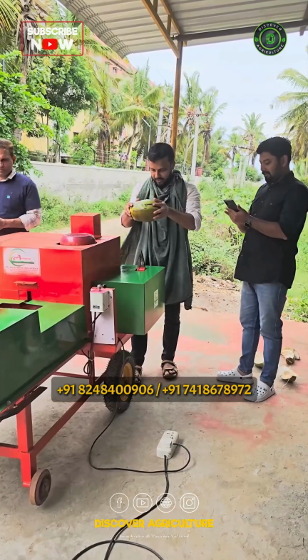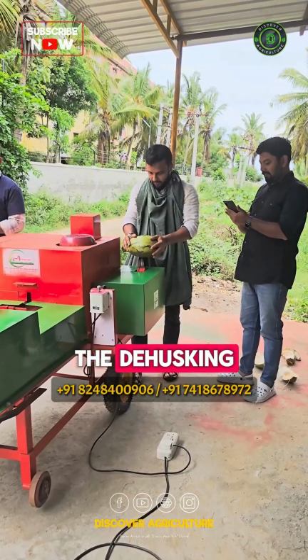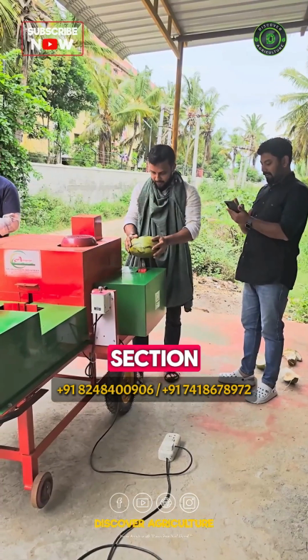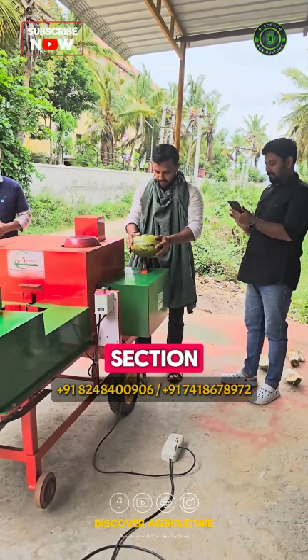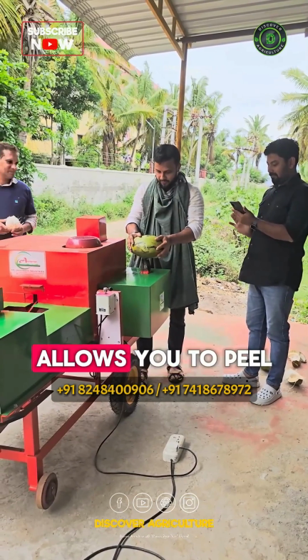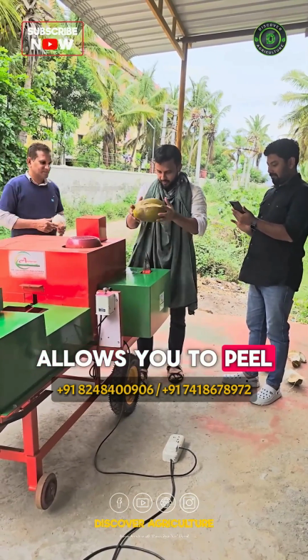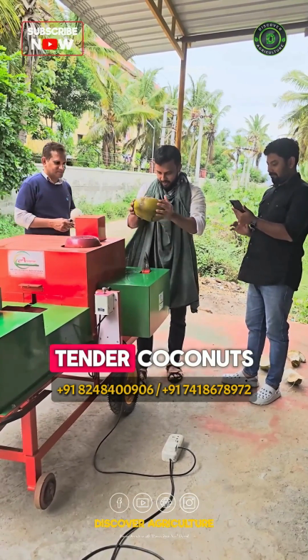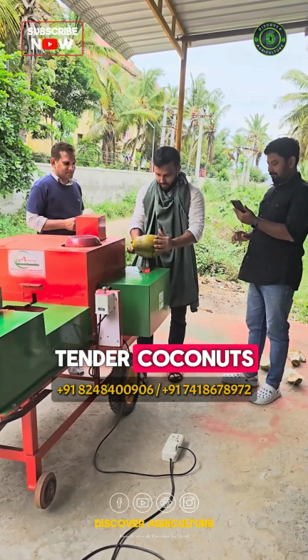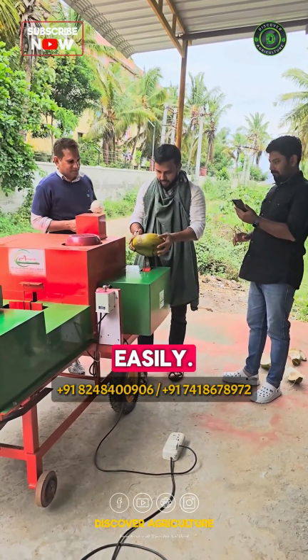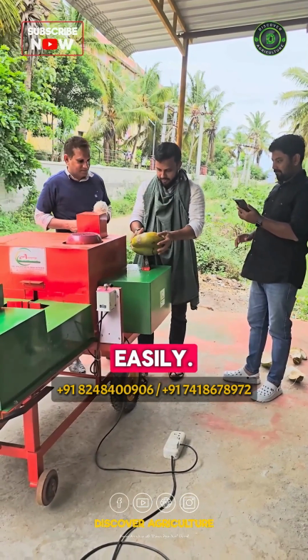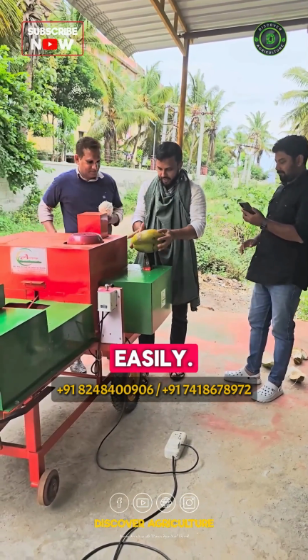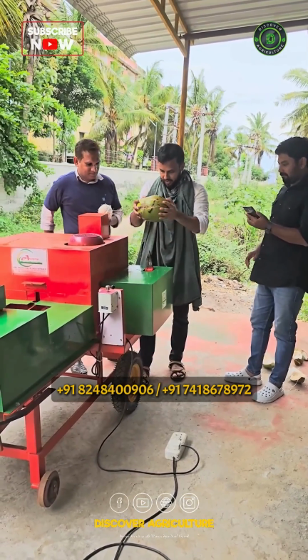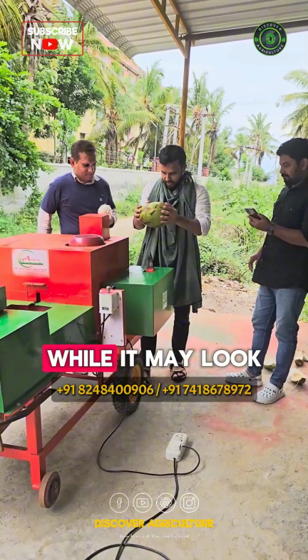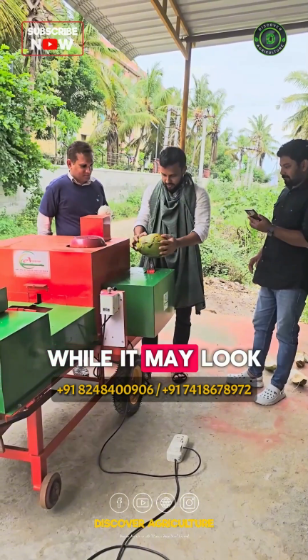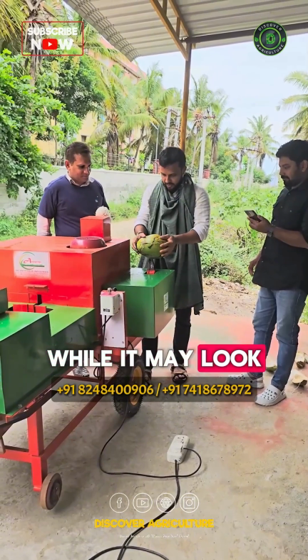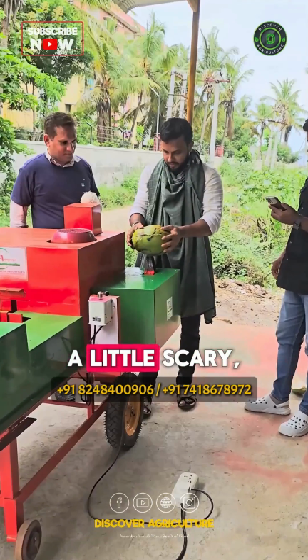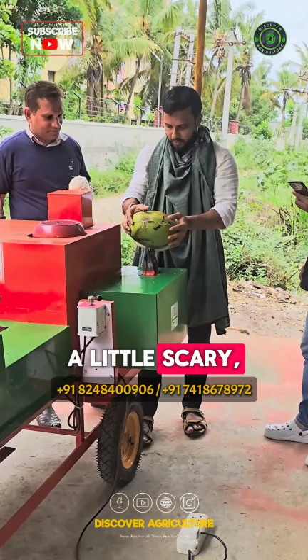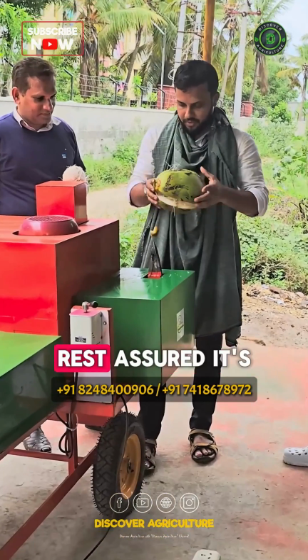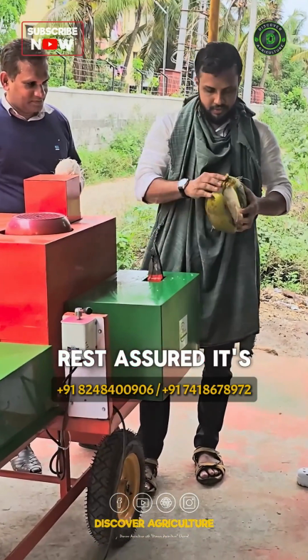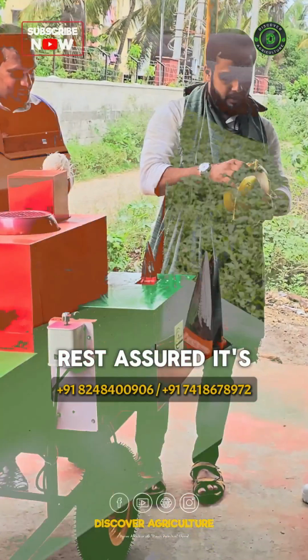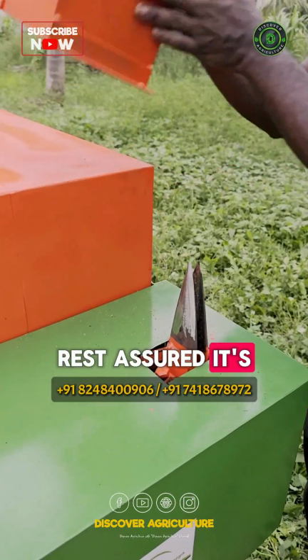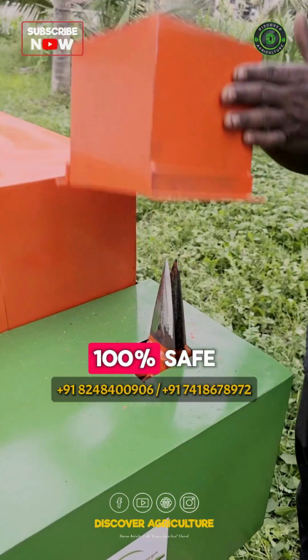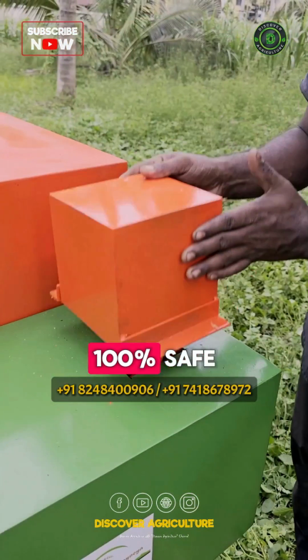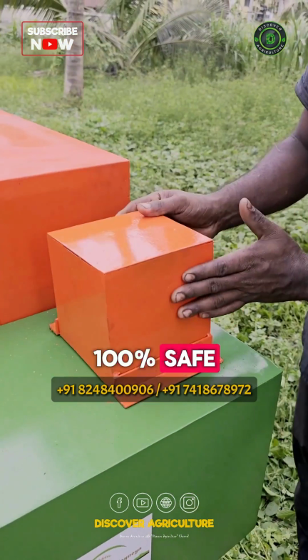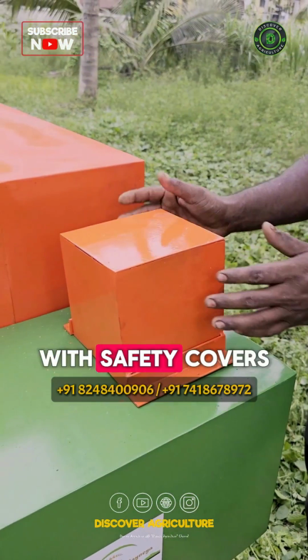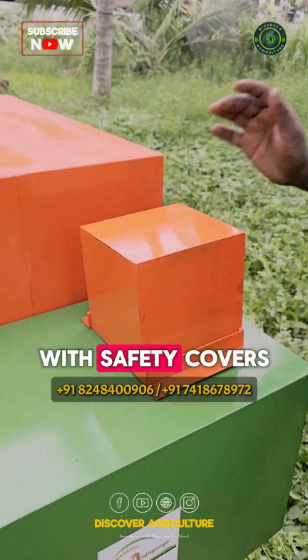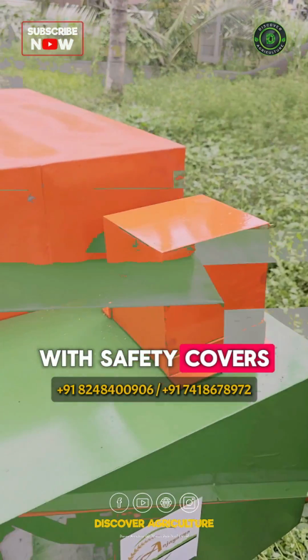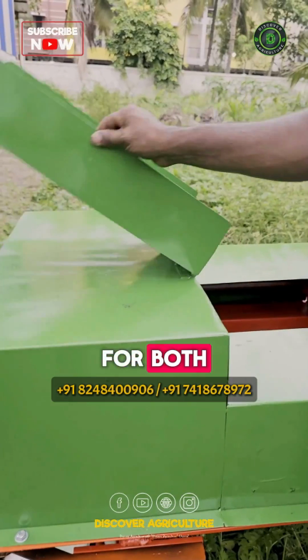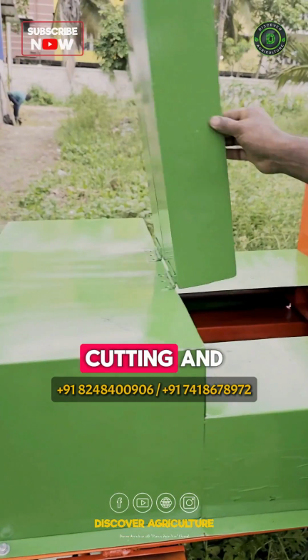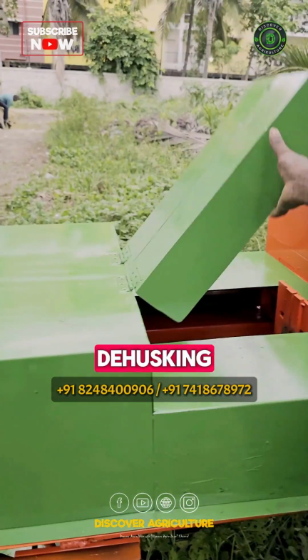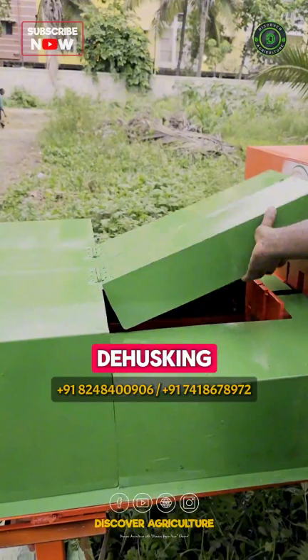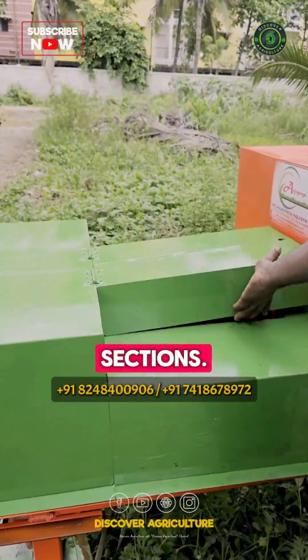The dehusking section allows you to peel tender coconuts easily. While it may look a little scary, rest assured it's 100% safe, with safety covers for both cutting and dehusking sections.